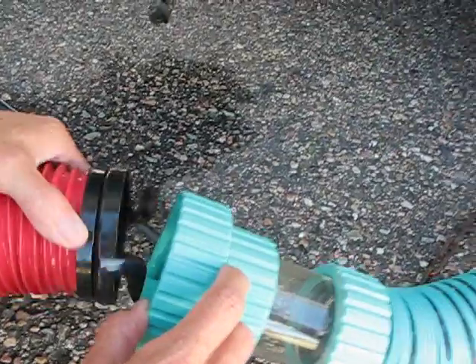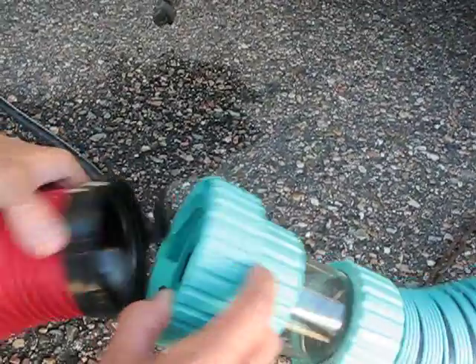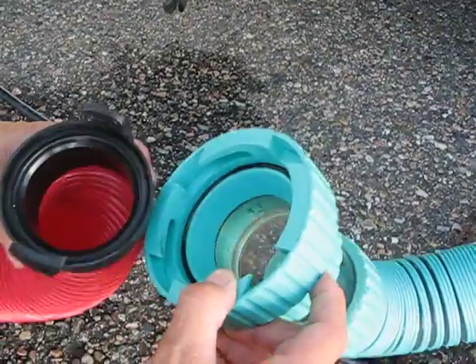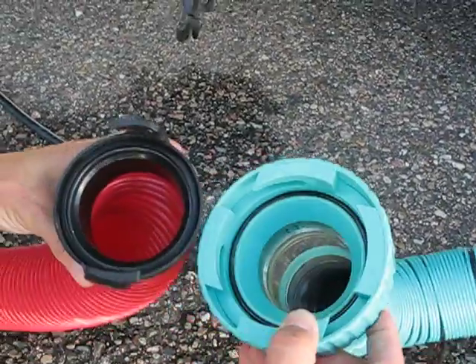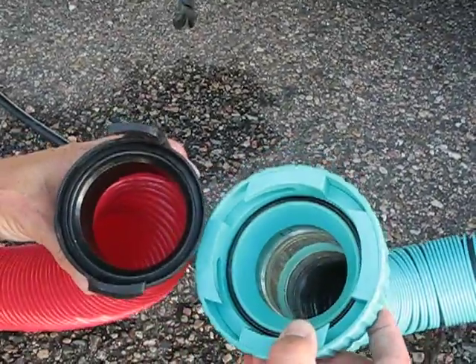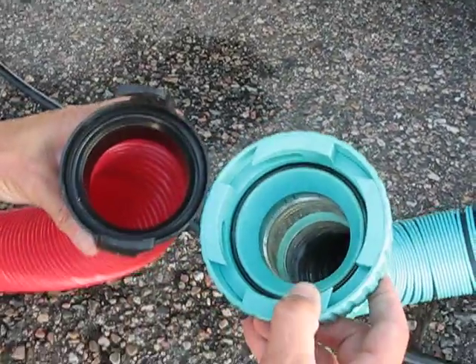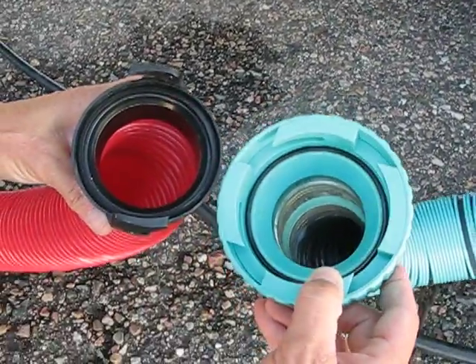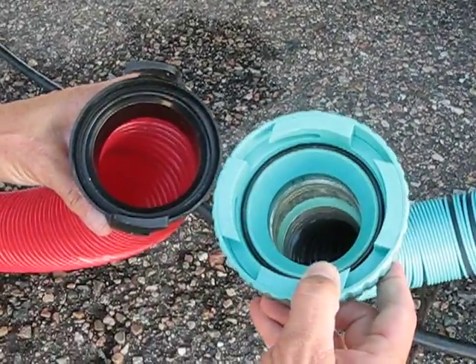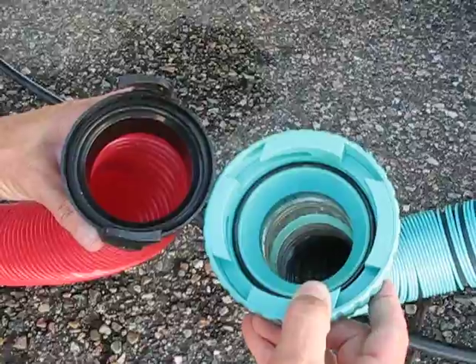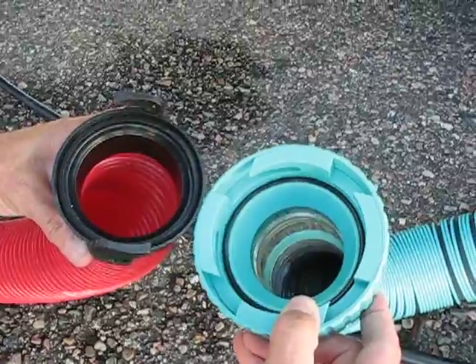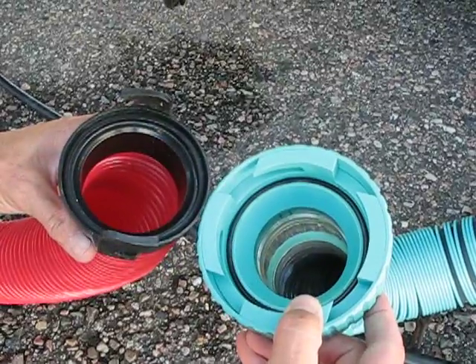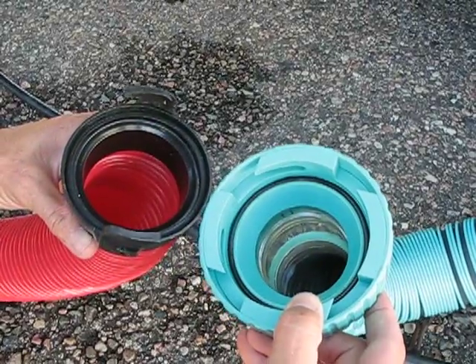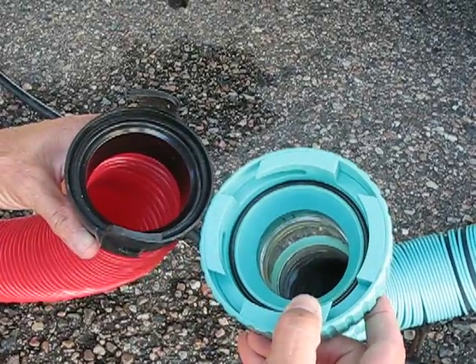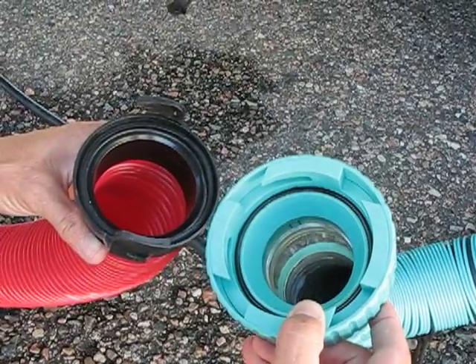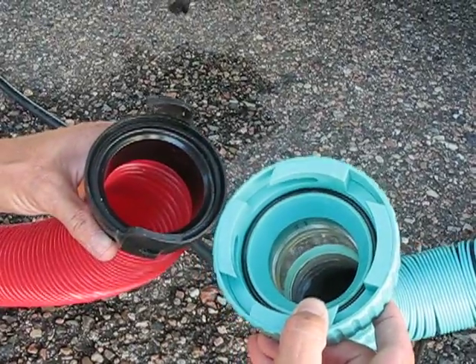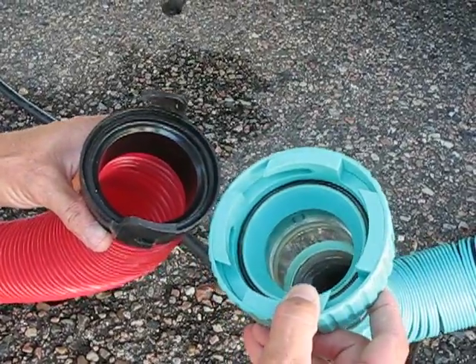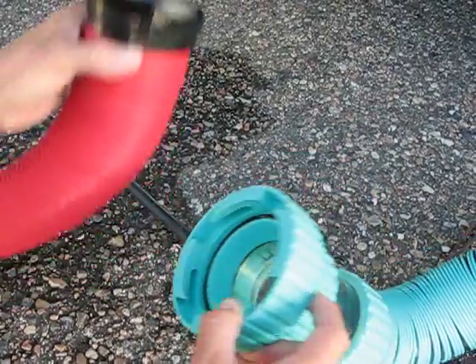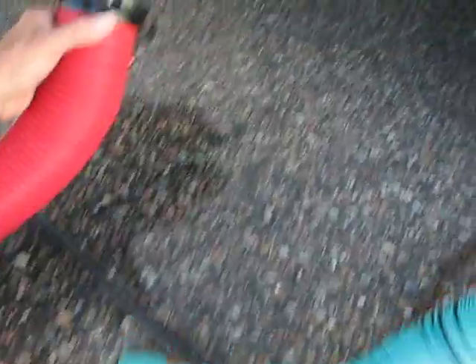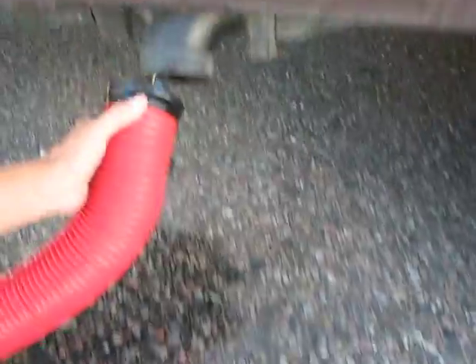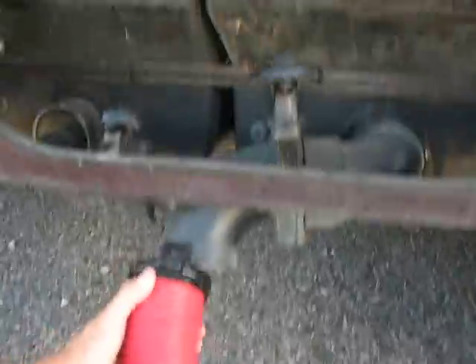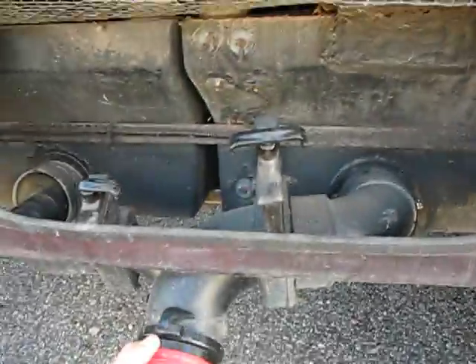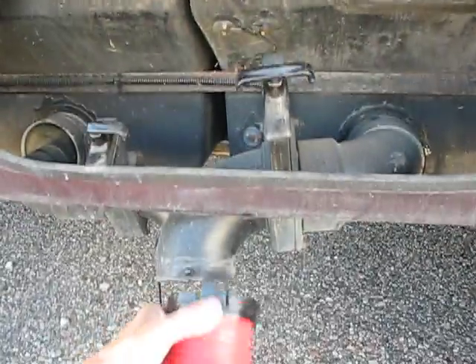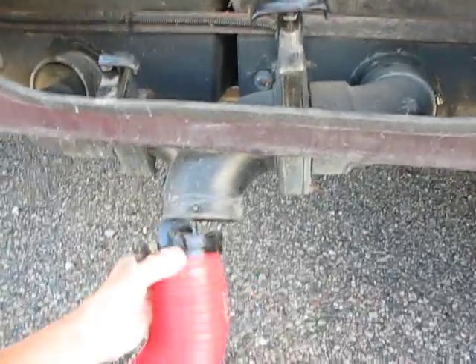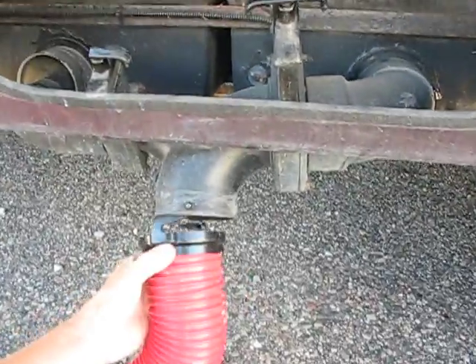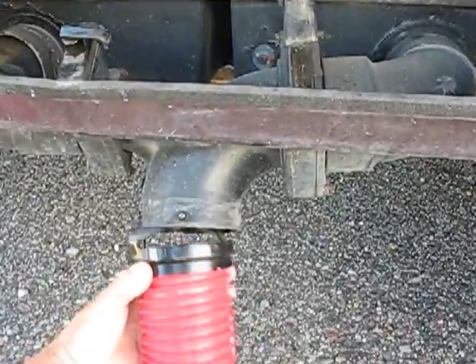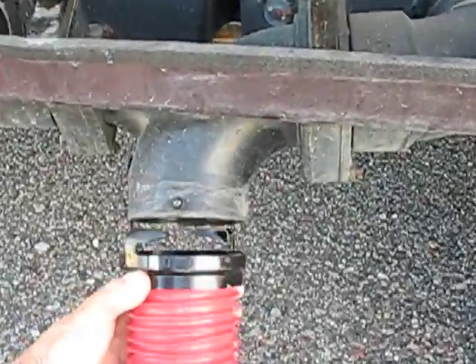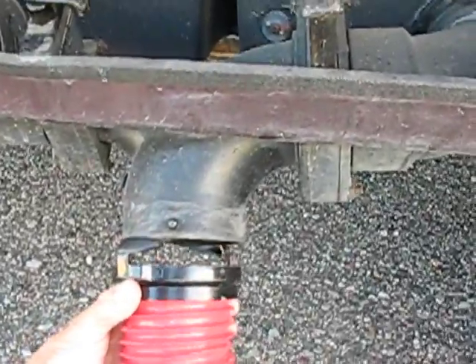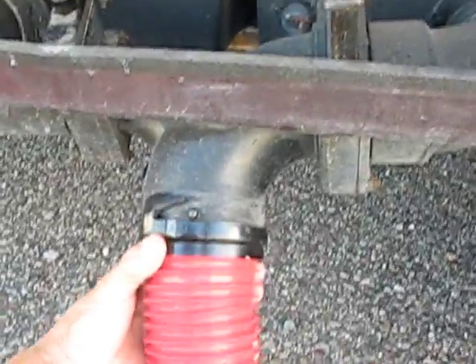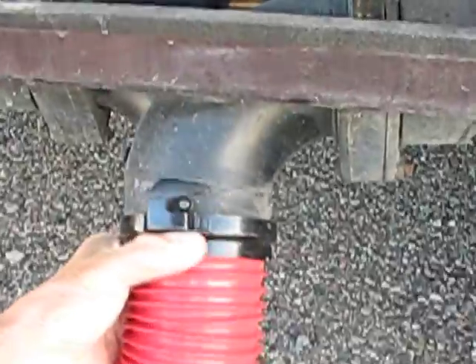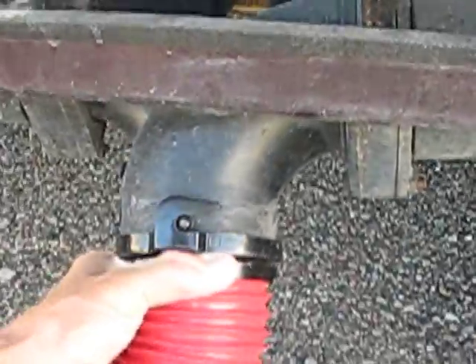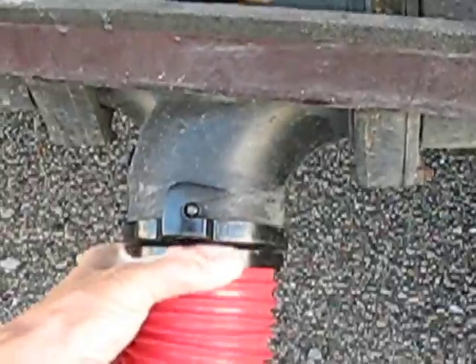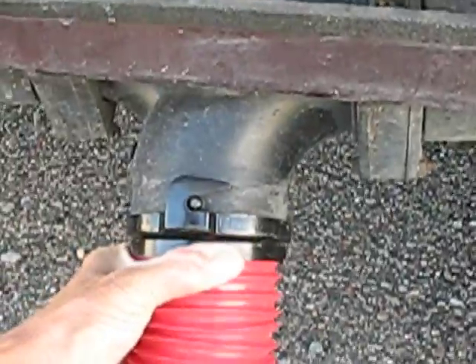Ok guys, this is a picture of your poly lock and our existing sewer dump hose. Here it is, camming on, and it's tight, tight, tight.